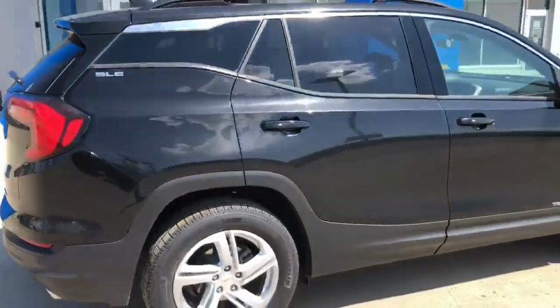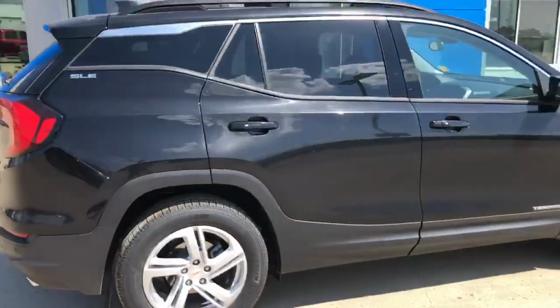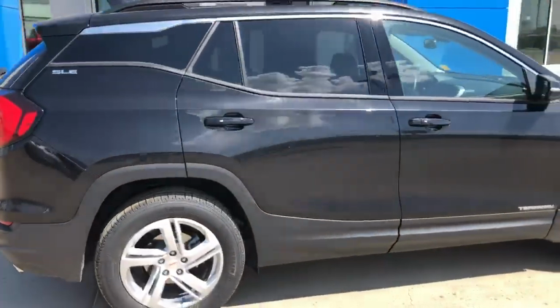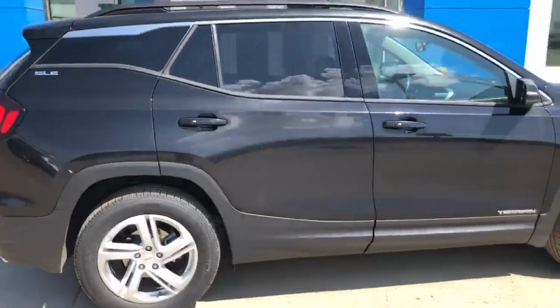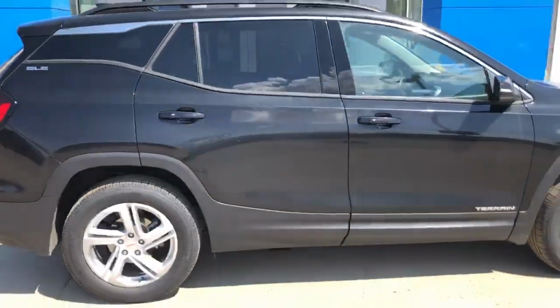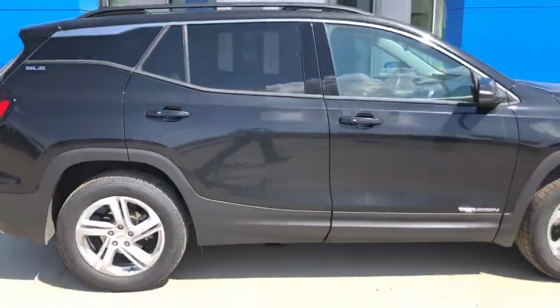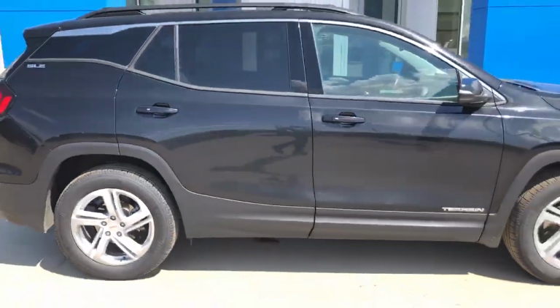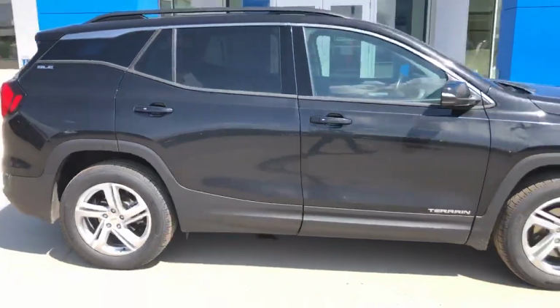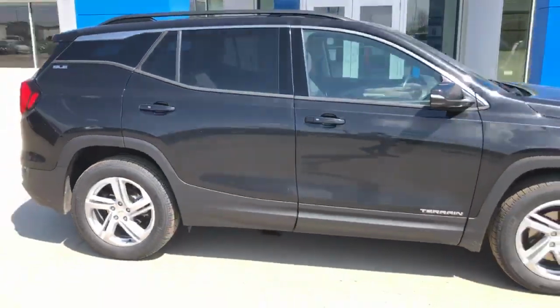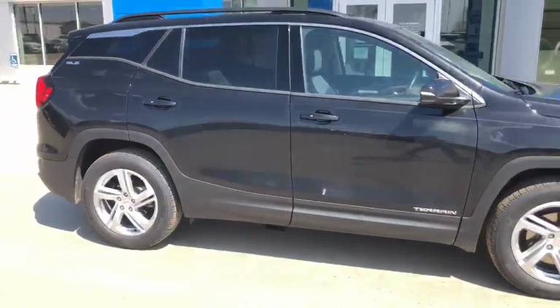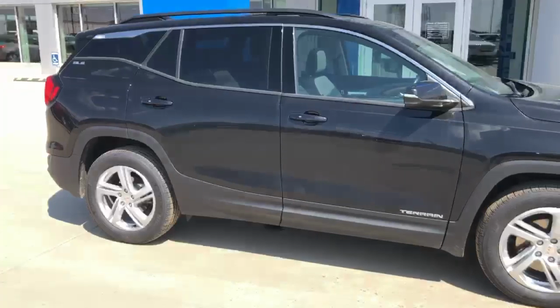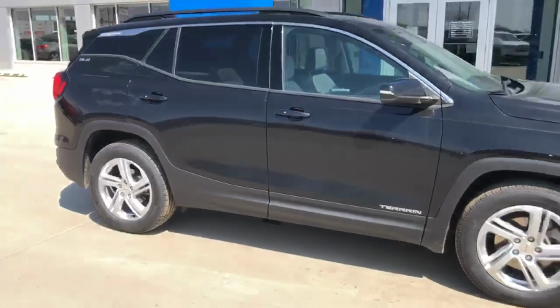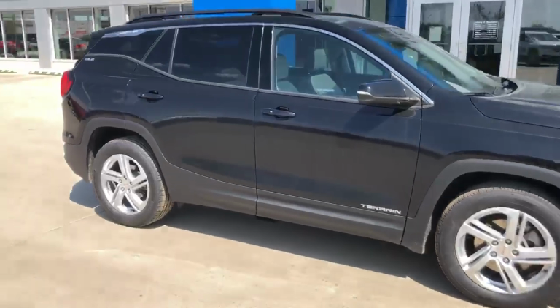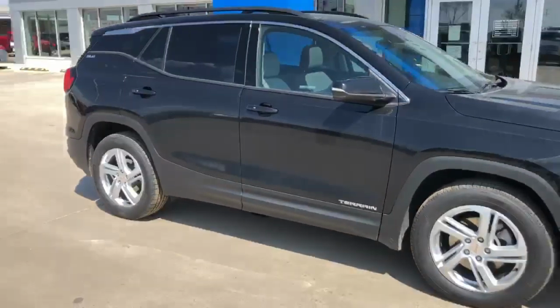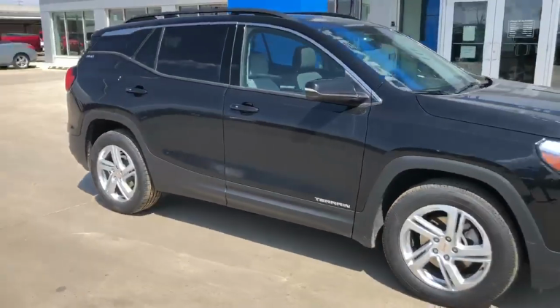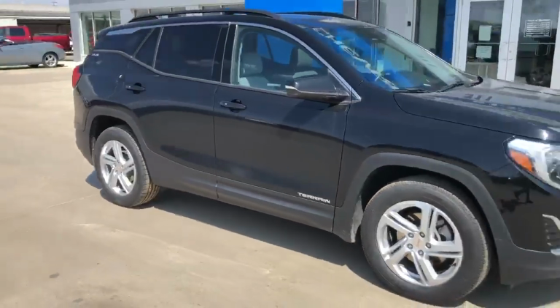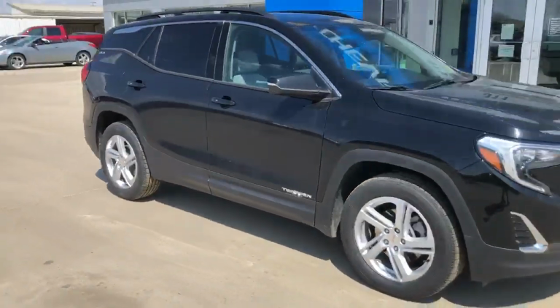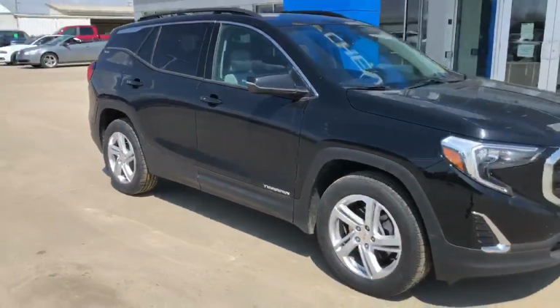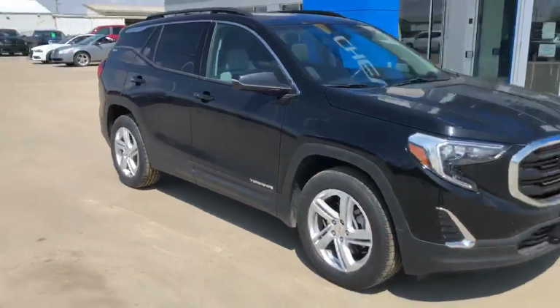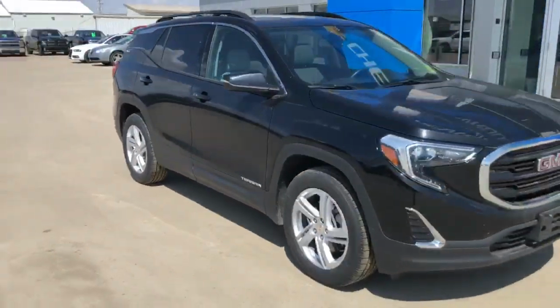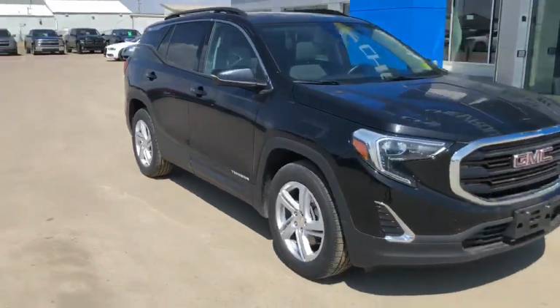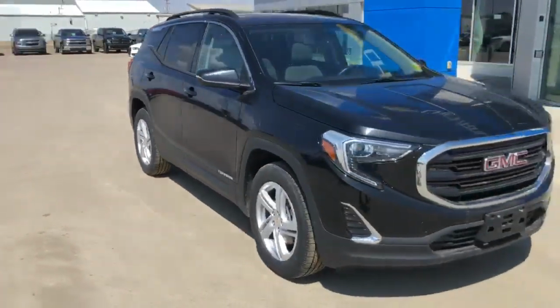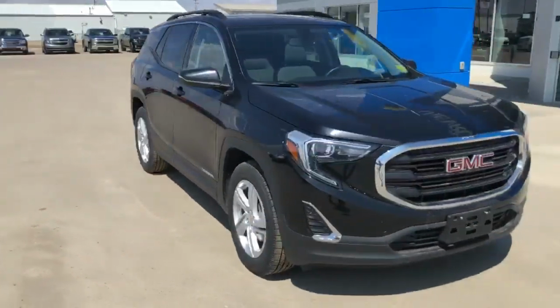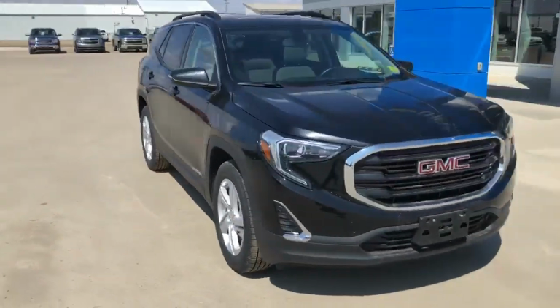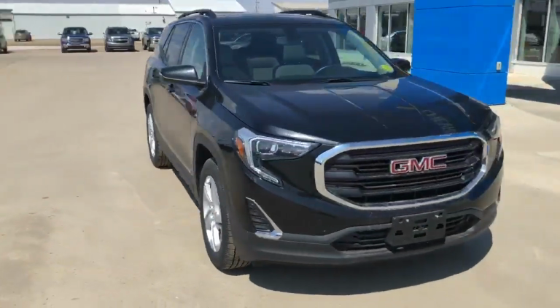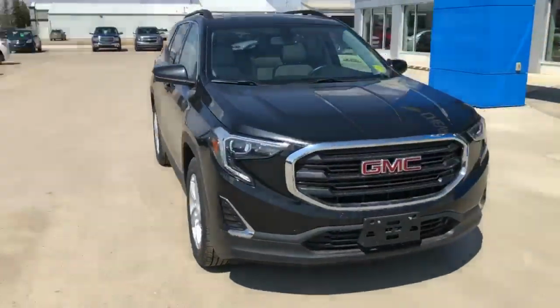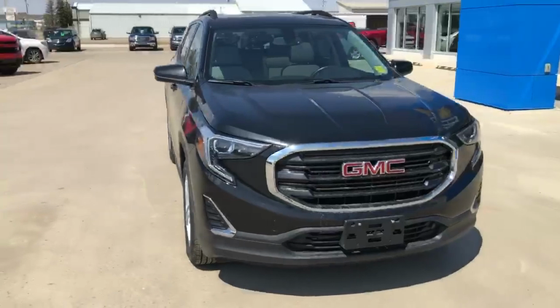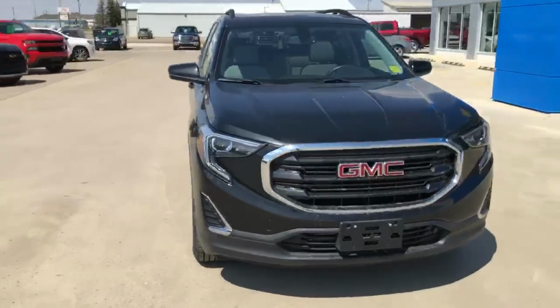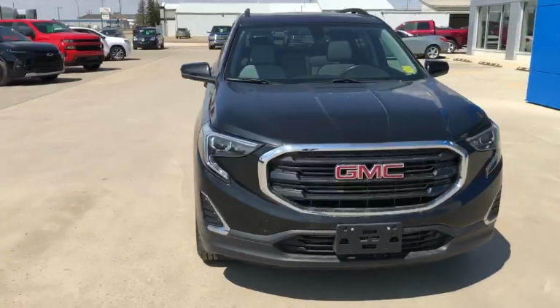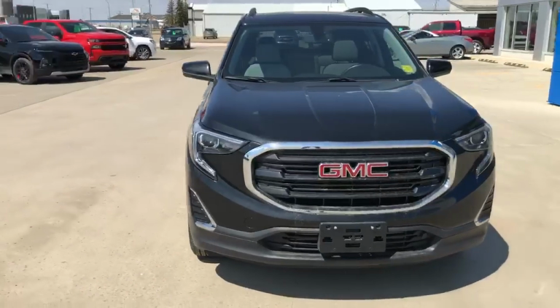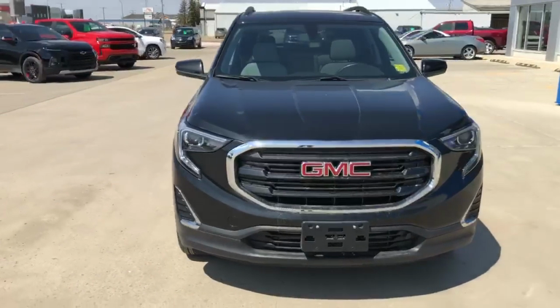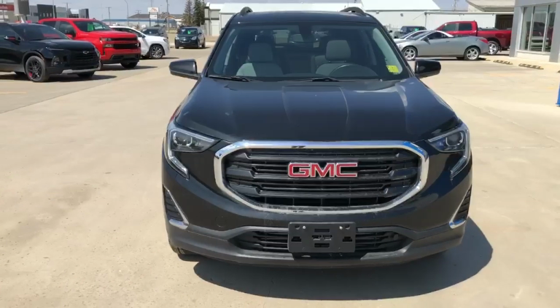You'll be able to get a nice look and drive of this vehicle at Murray GM in Estevan, at 311 Kensington Avenue. Look forward to seeing you soon!